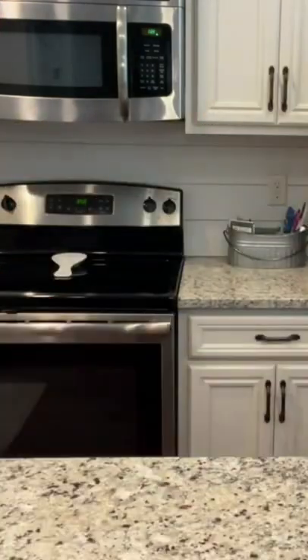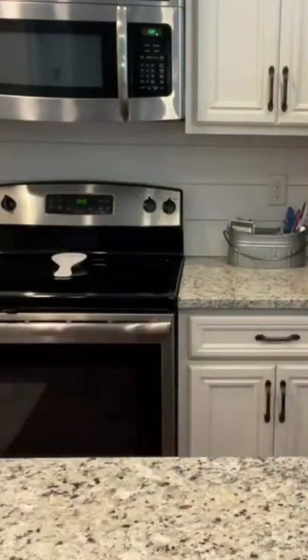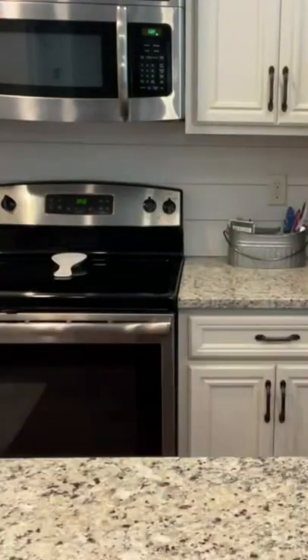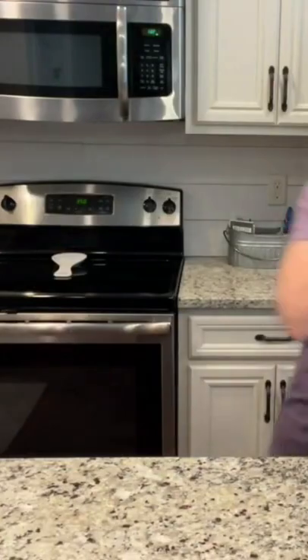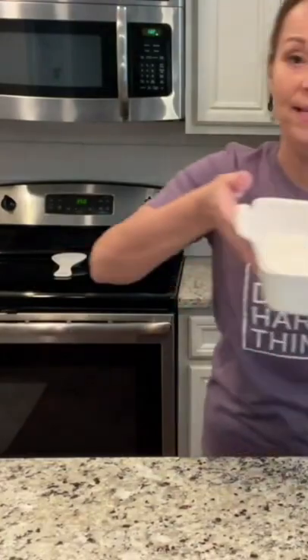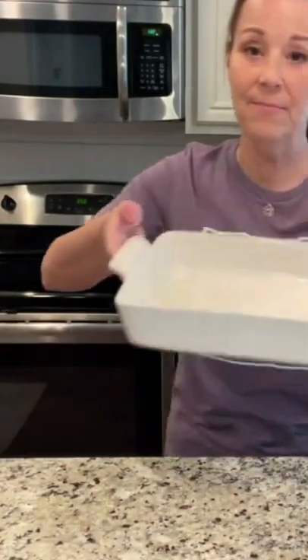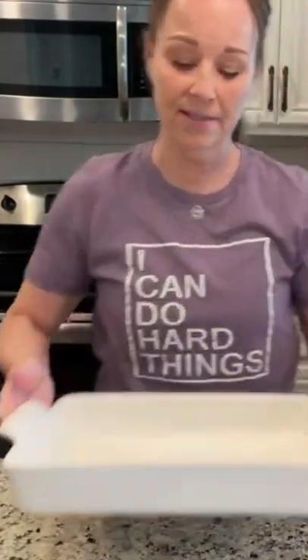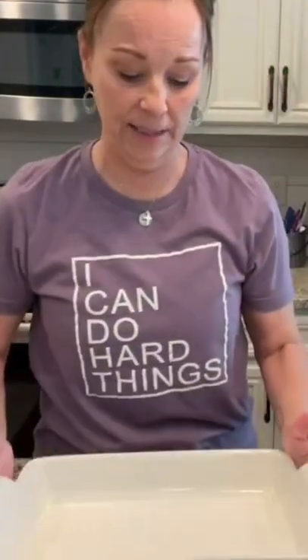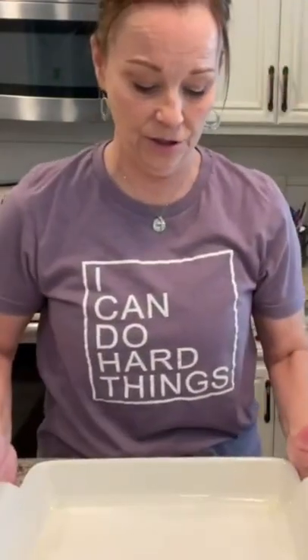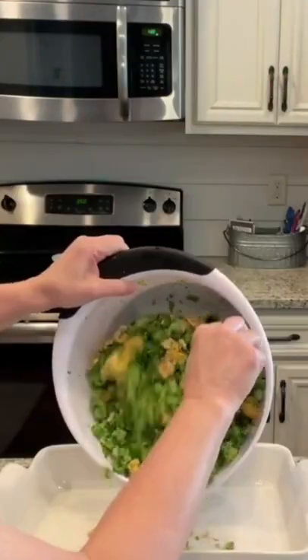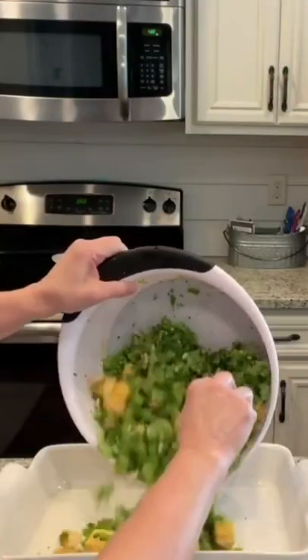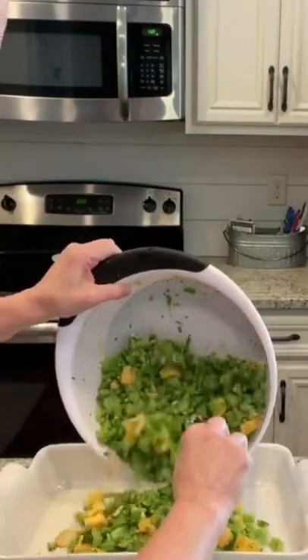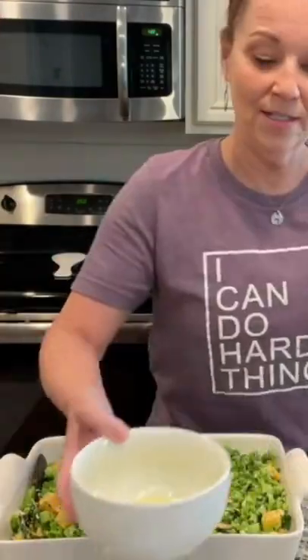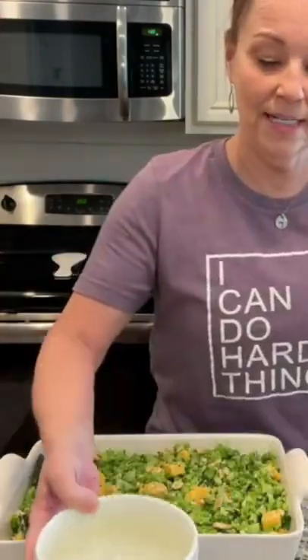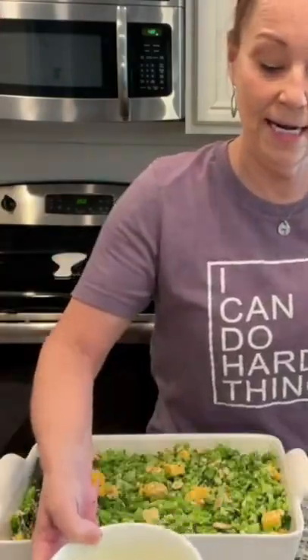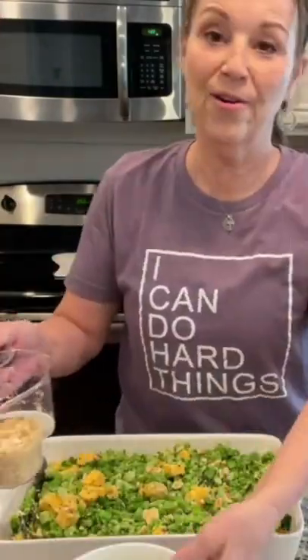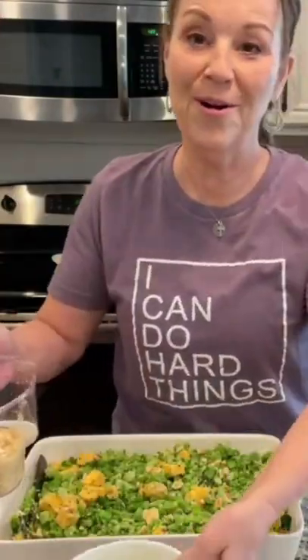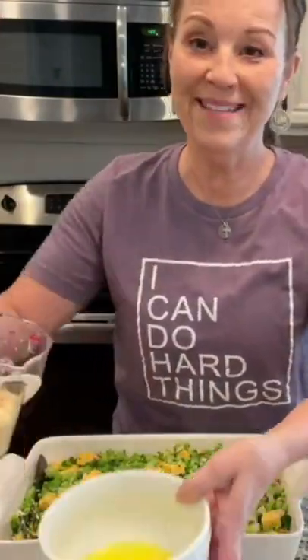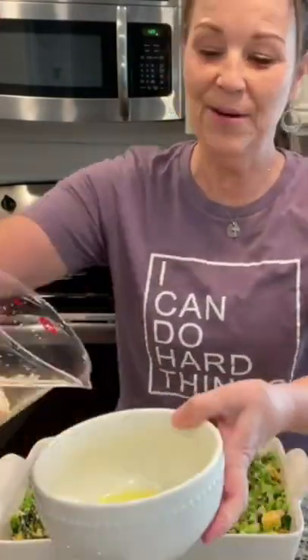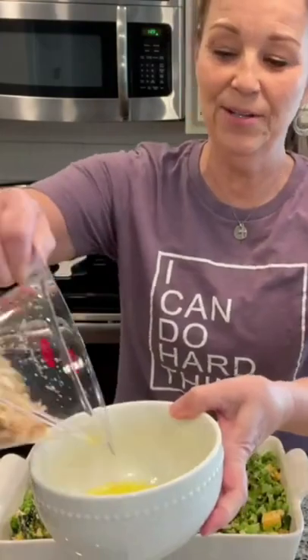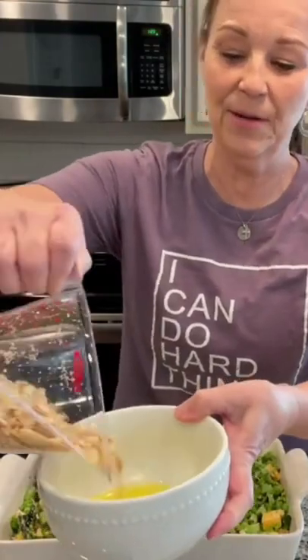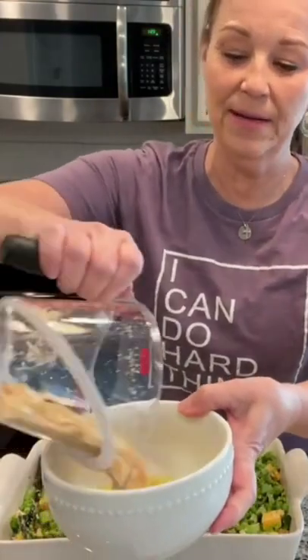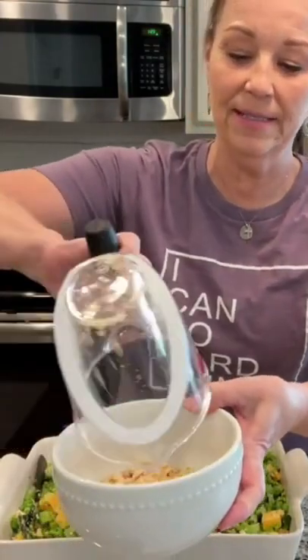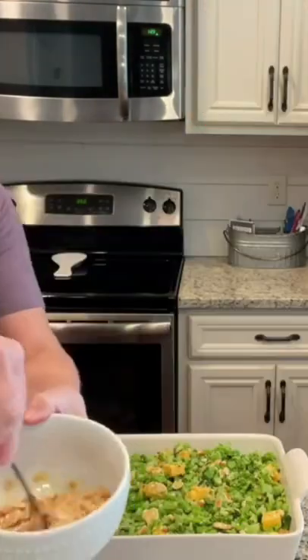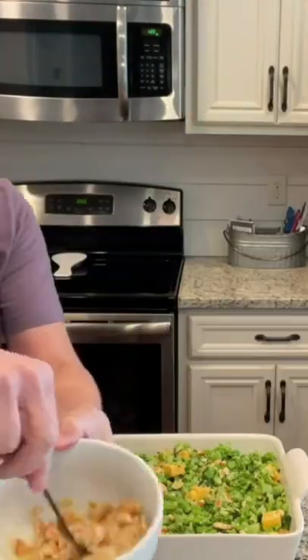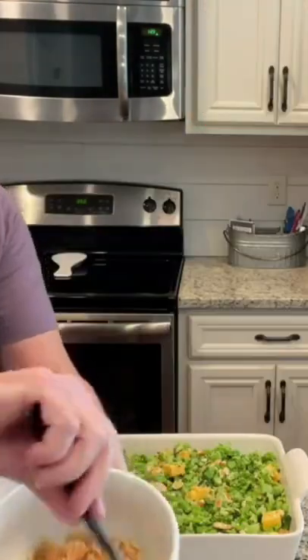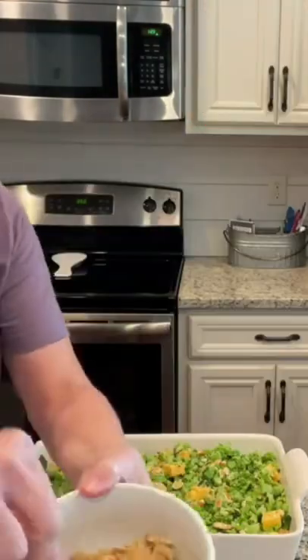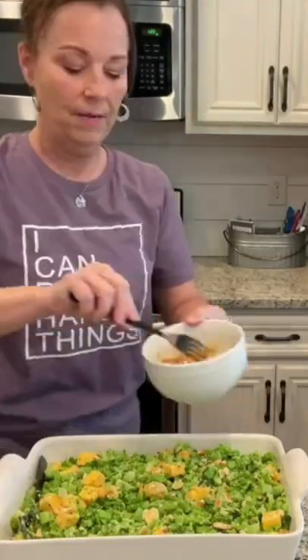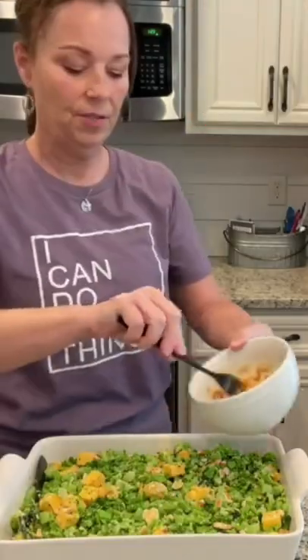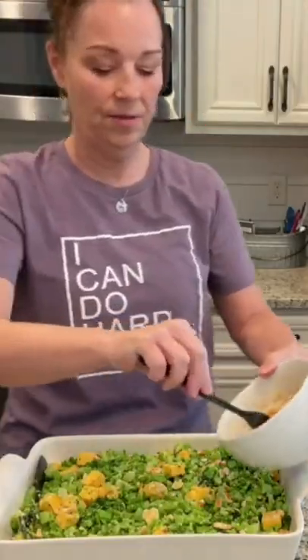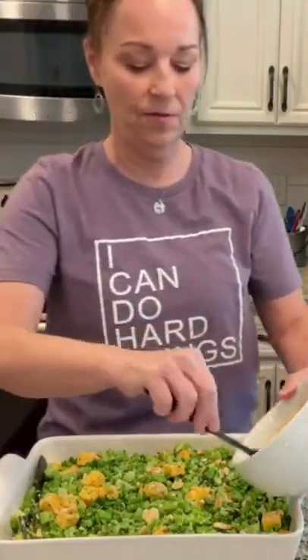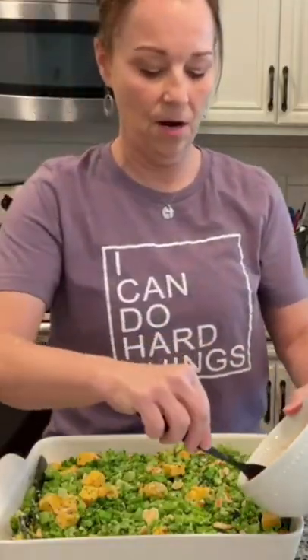I have already greased my casserole dish. Pour this in. I'm just going to take the cracker crumbs and the butter, mix this up, stir this around, and I'm just going to put this over the top.